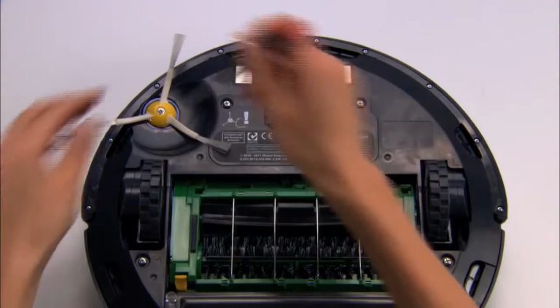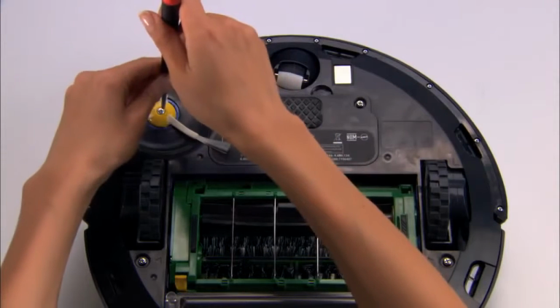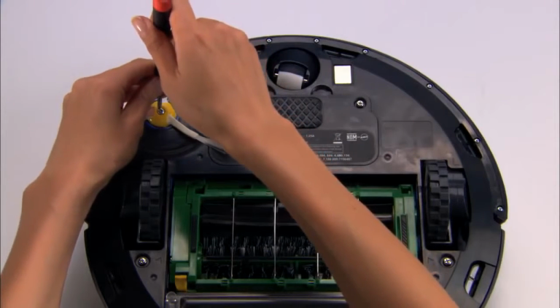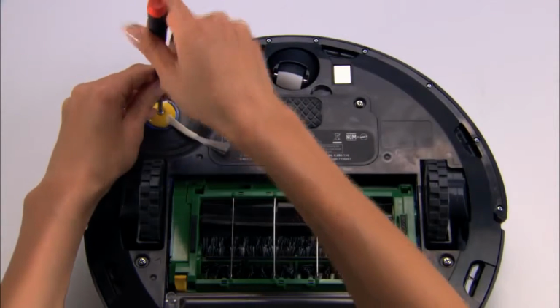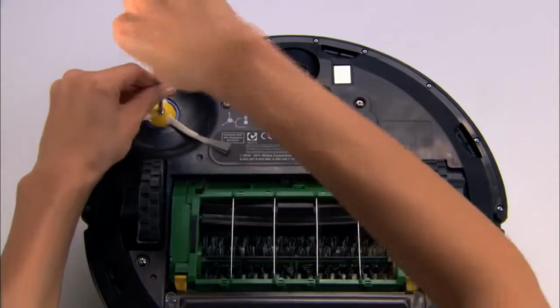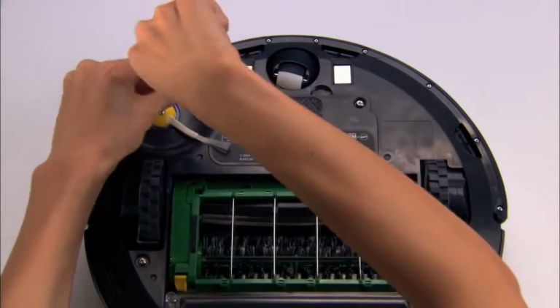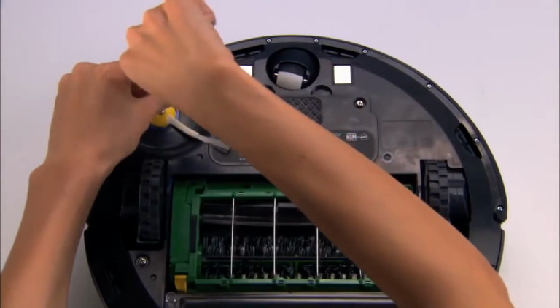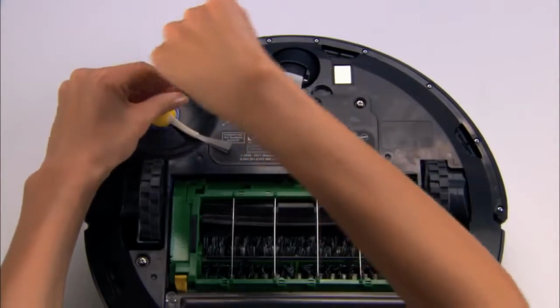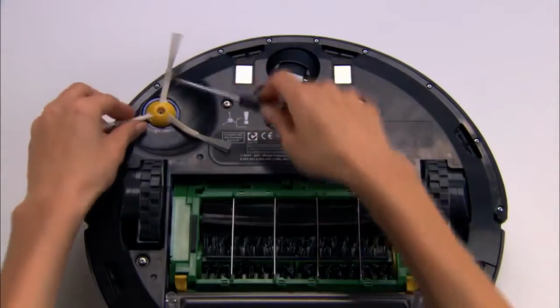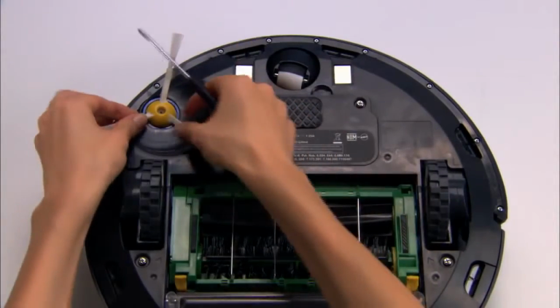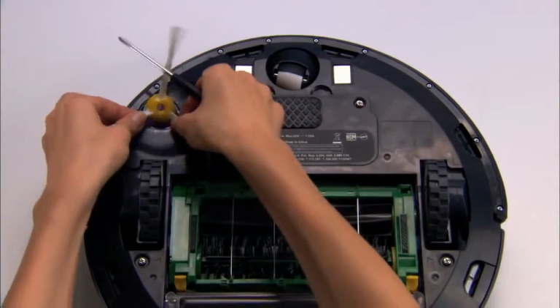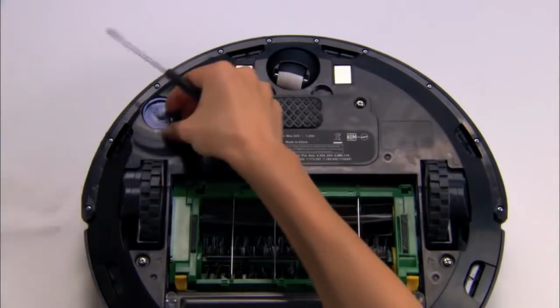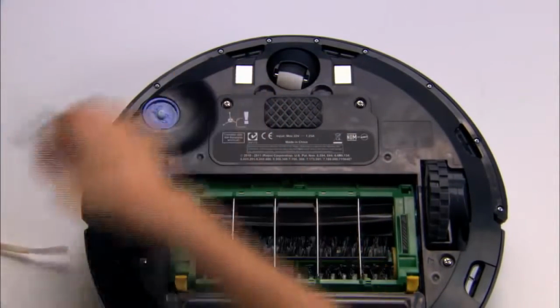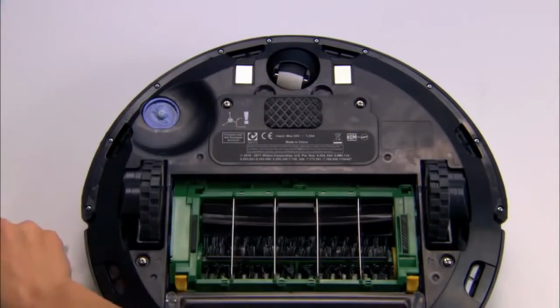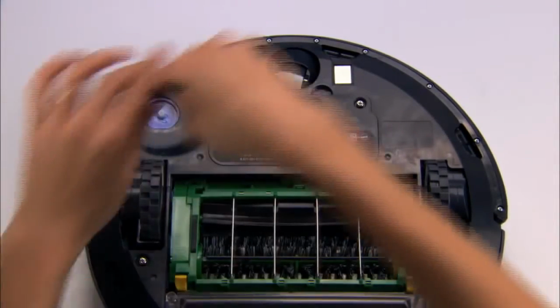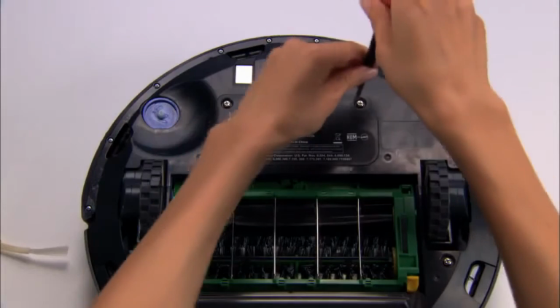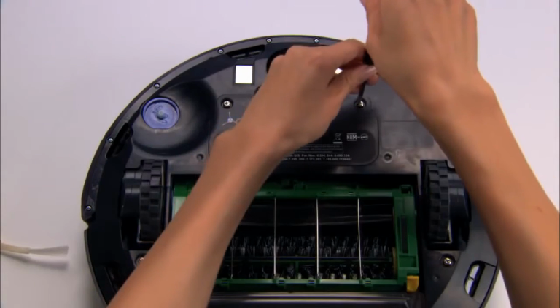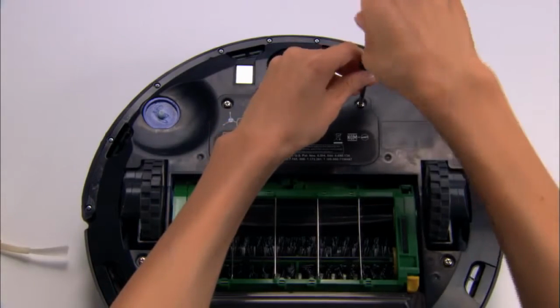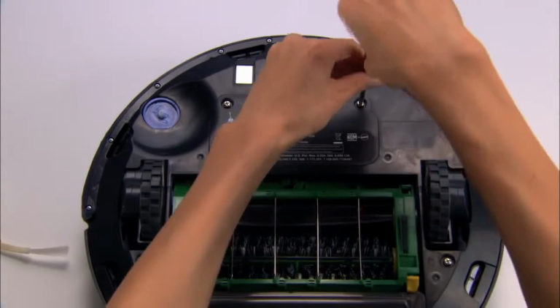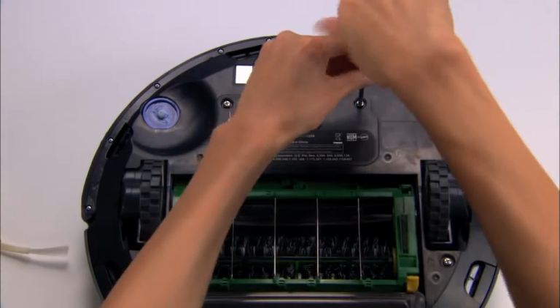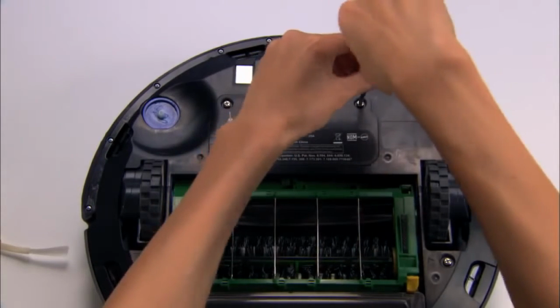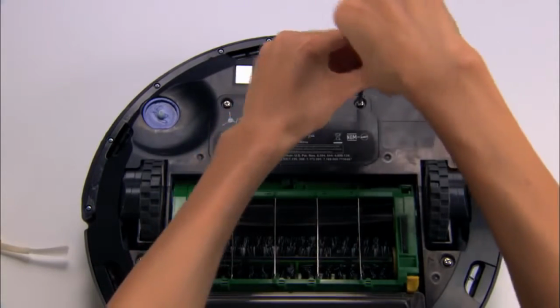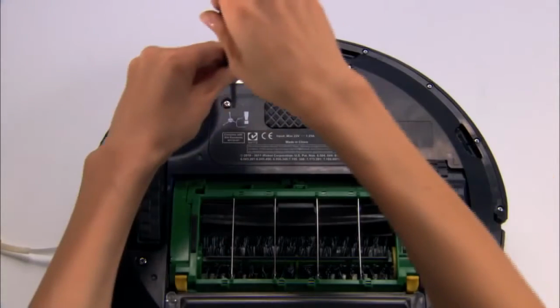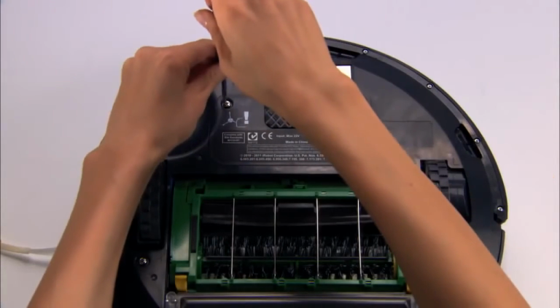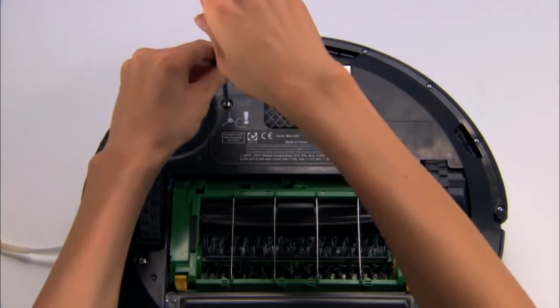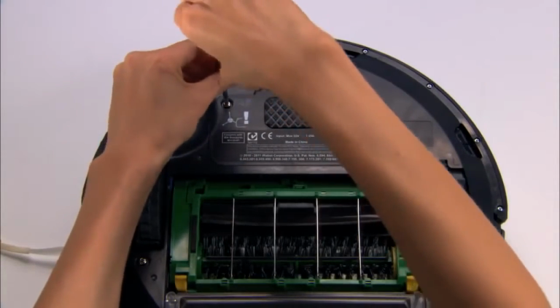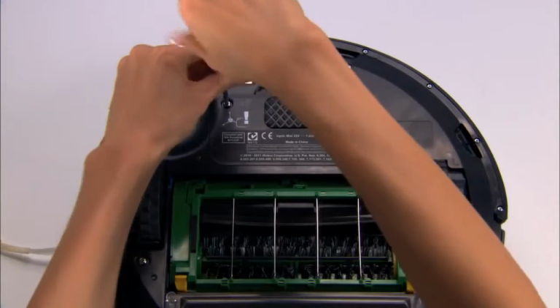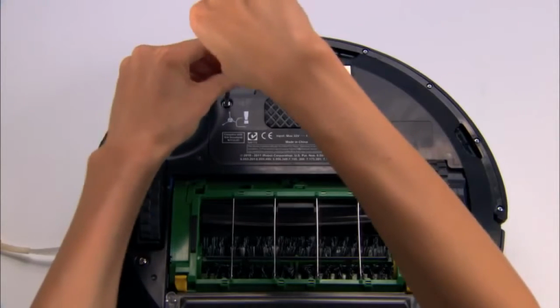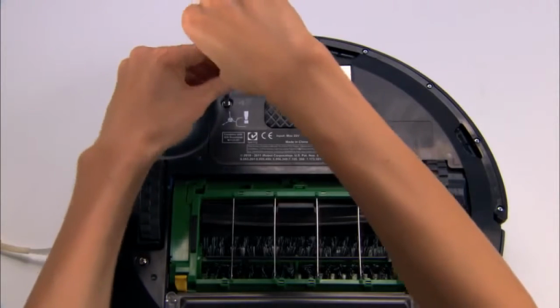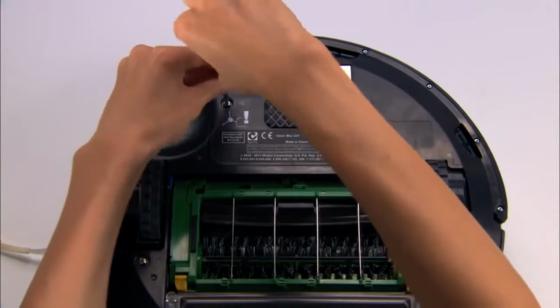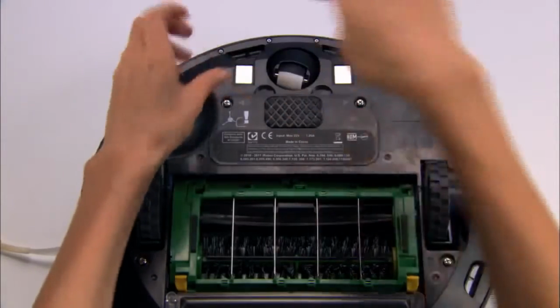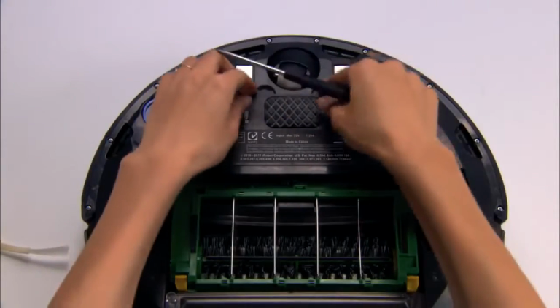To replace Roomba's parts, you will need to remove the bottom cover. First, remove the screw that holds the edge cleaning side brush and remove the brush. Then, remove the four screws holding the bottom cover and remove it.